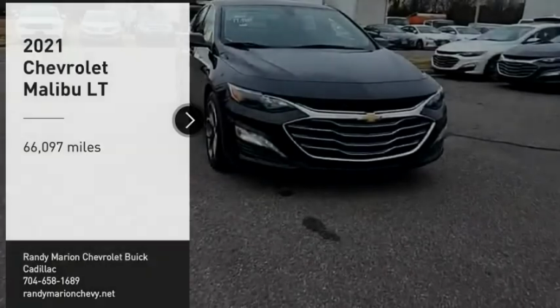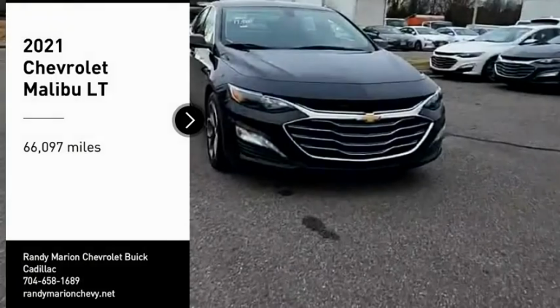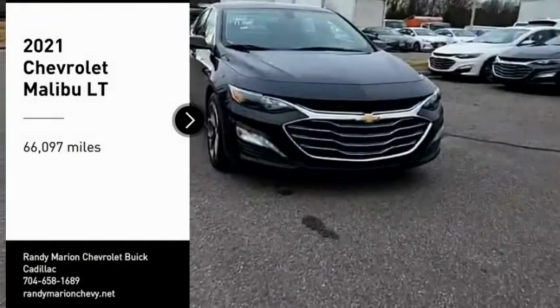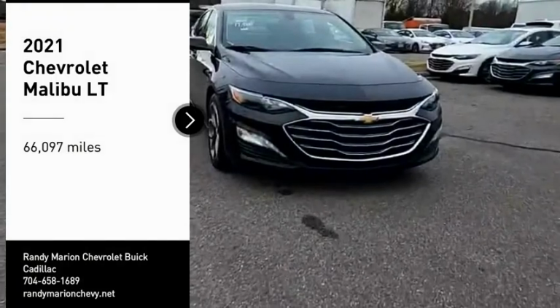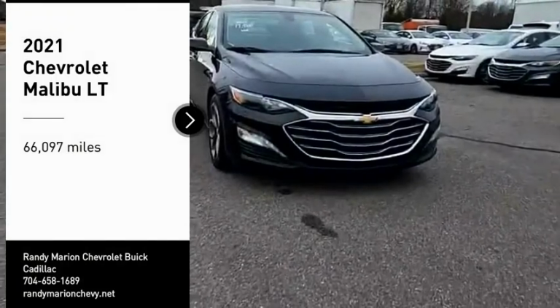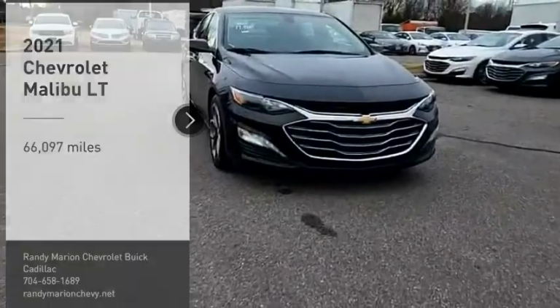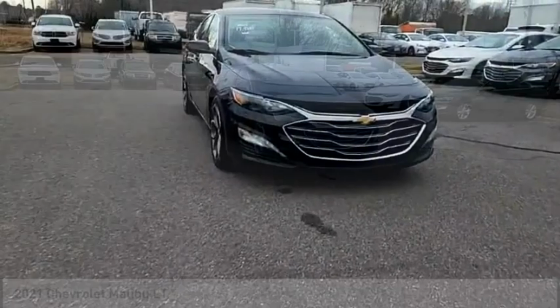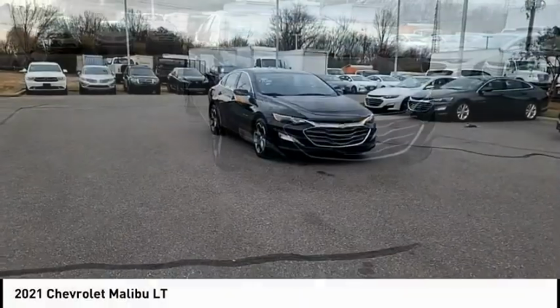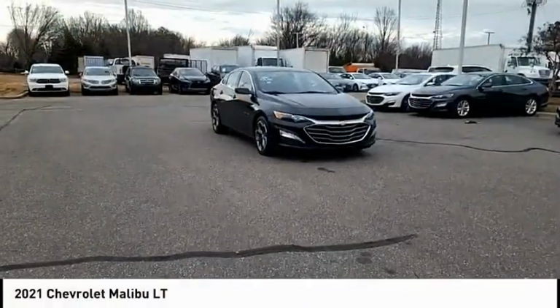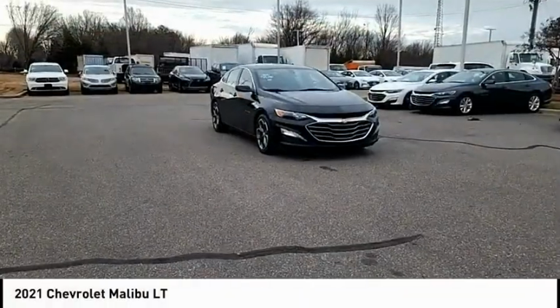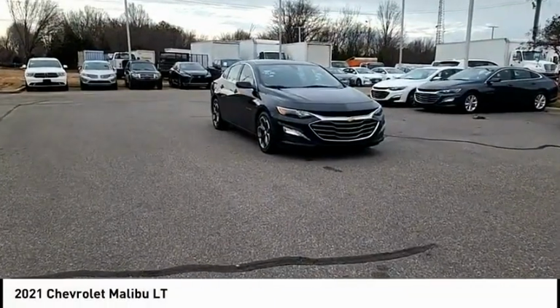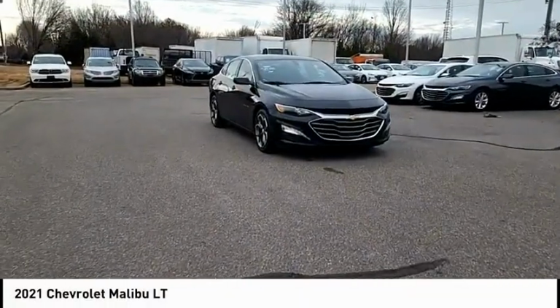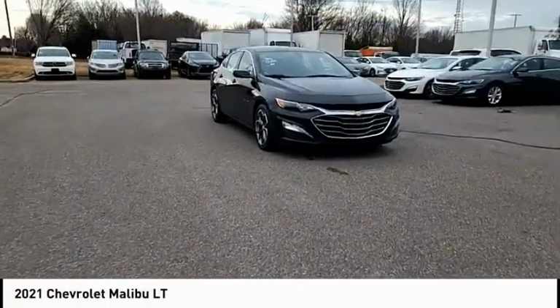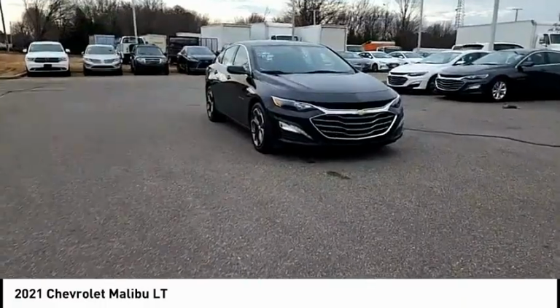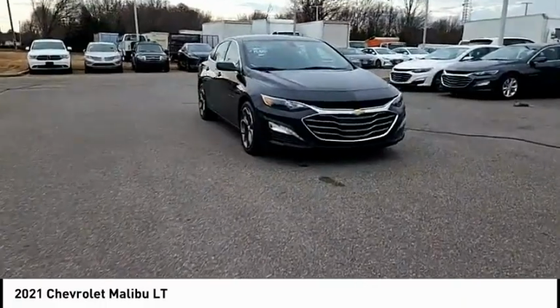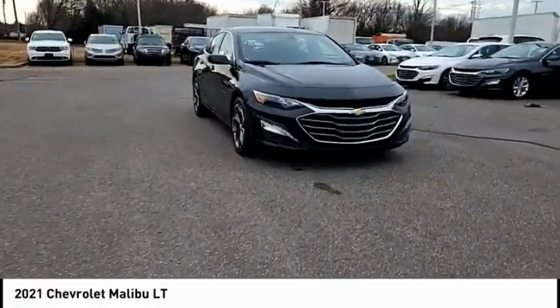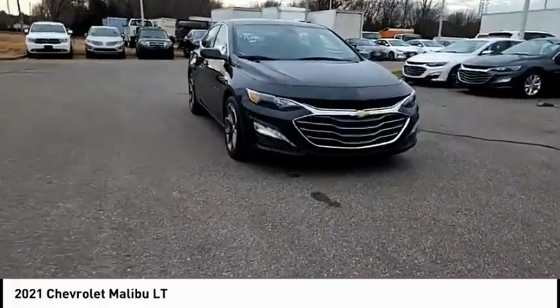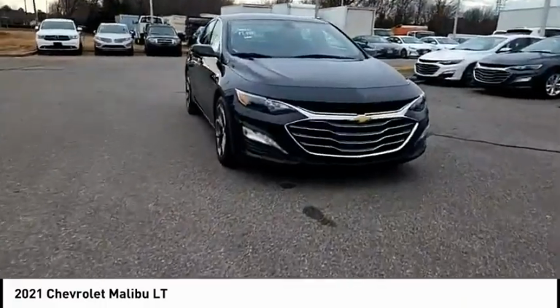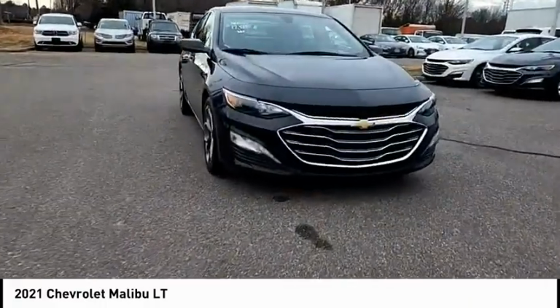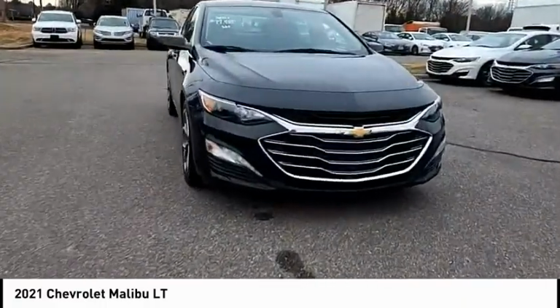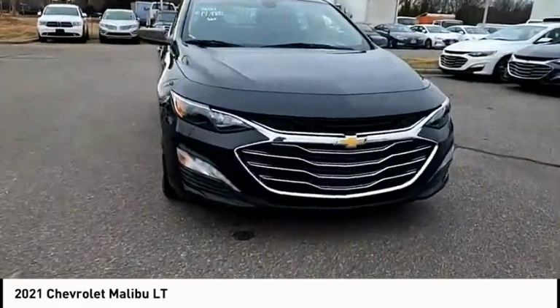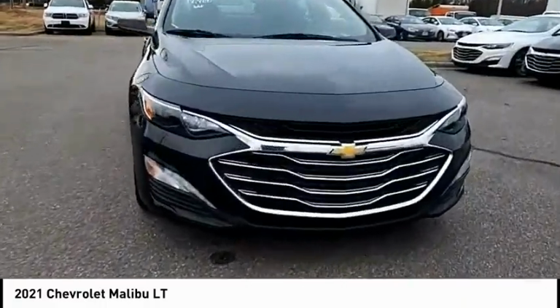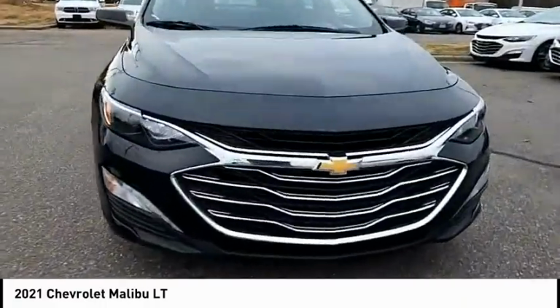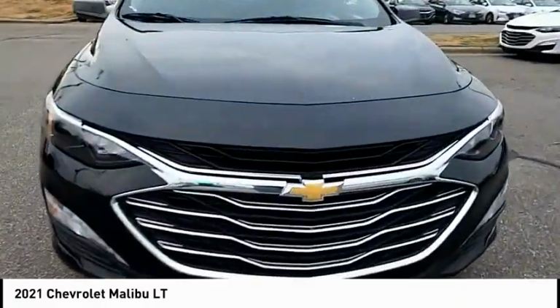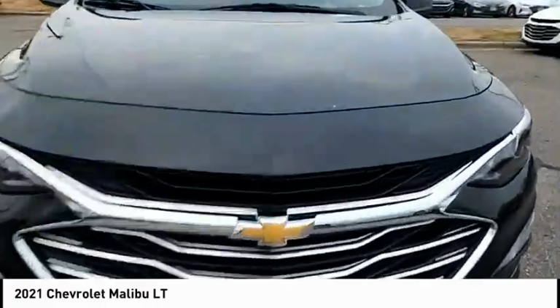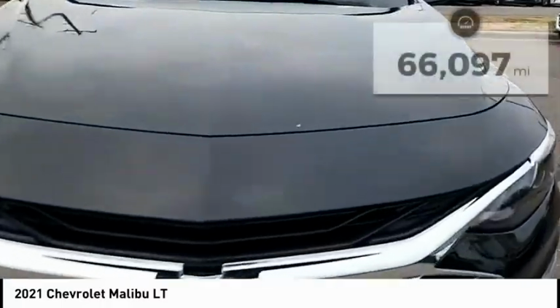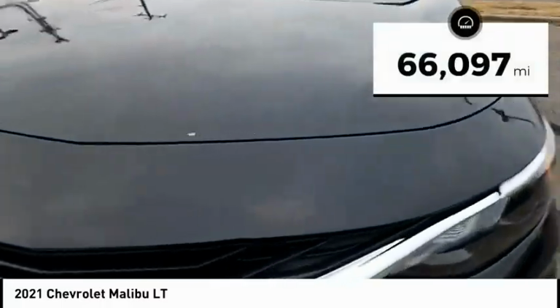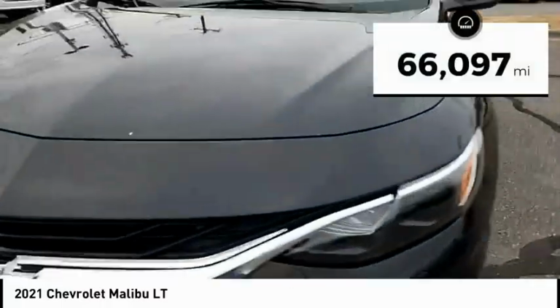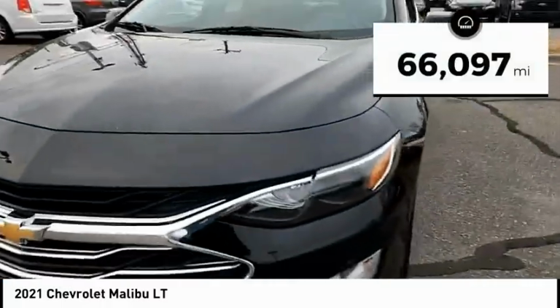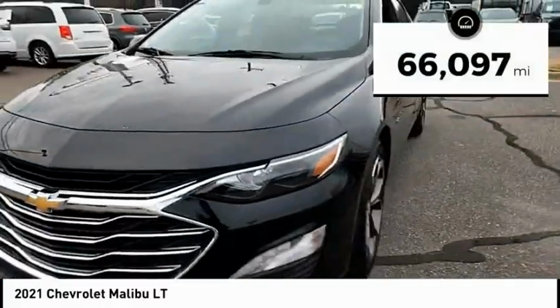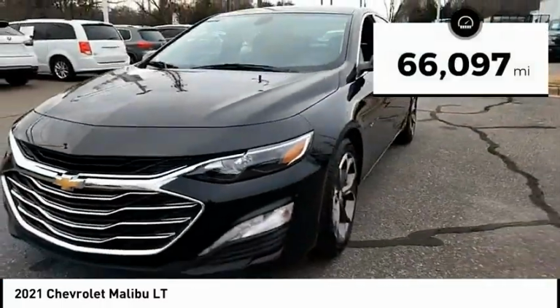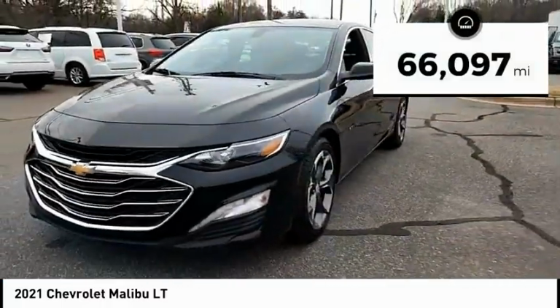Looking for the right vehicle? Check out the 2021 Malibu. A combination of performance and fuel economy, the Malibu is a great commuting car. This vehicle has less than 70,000 miles.